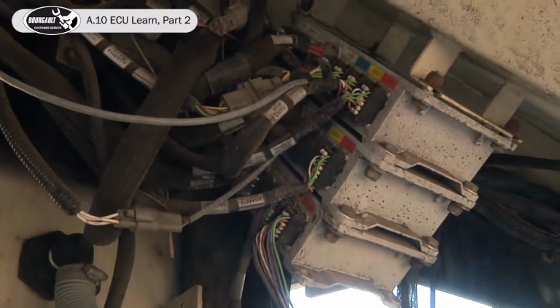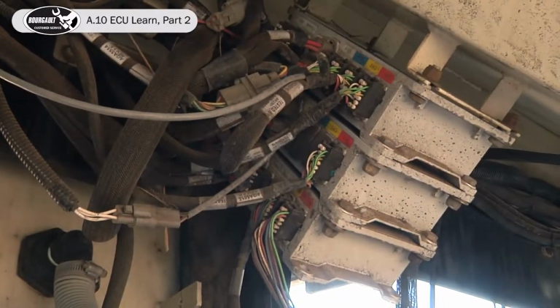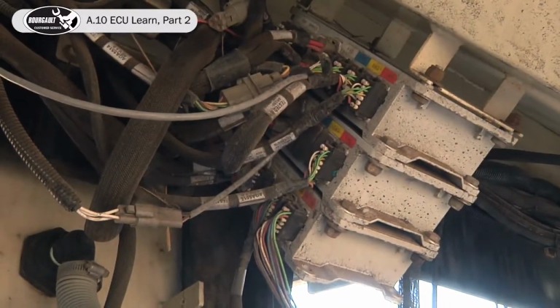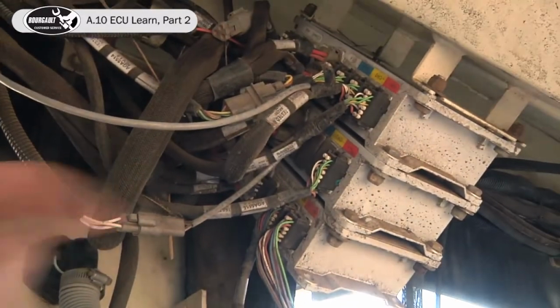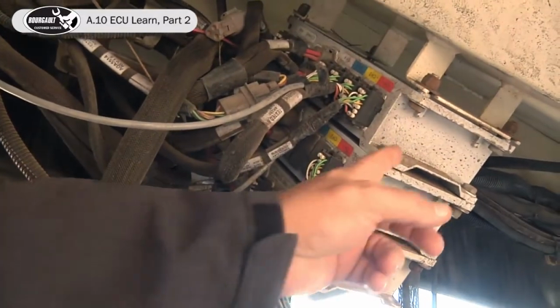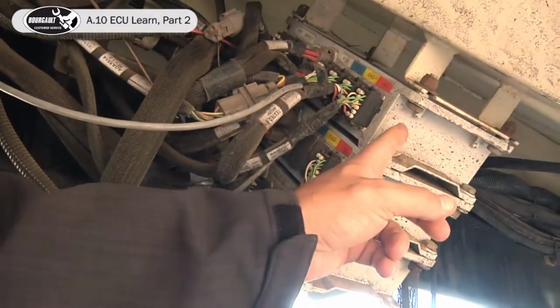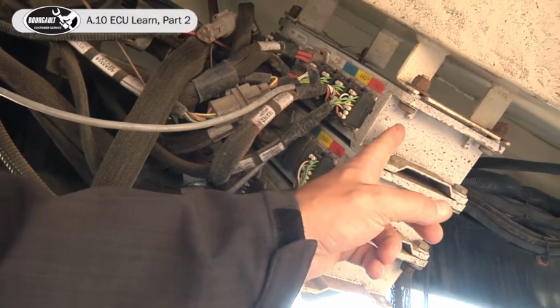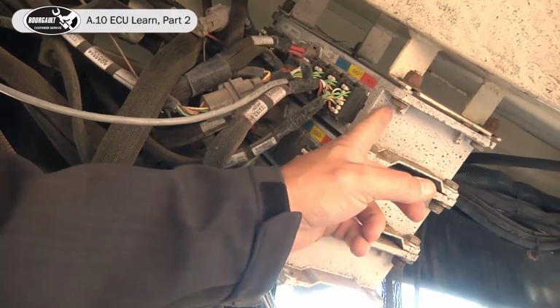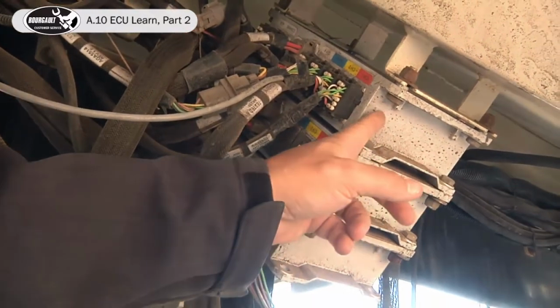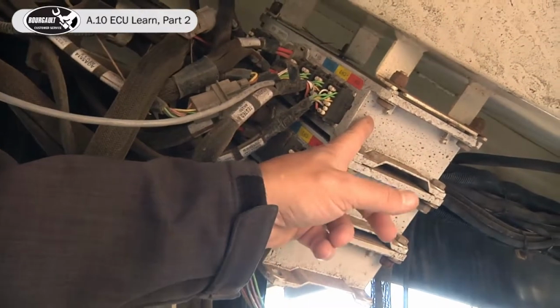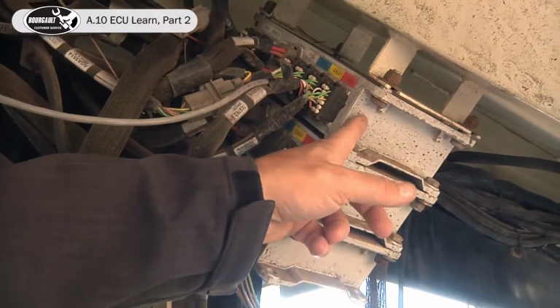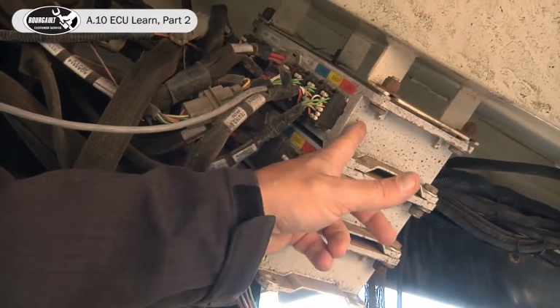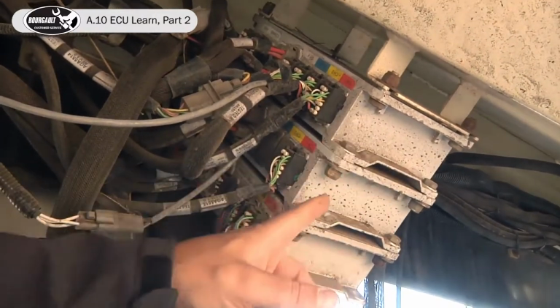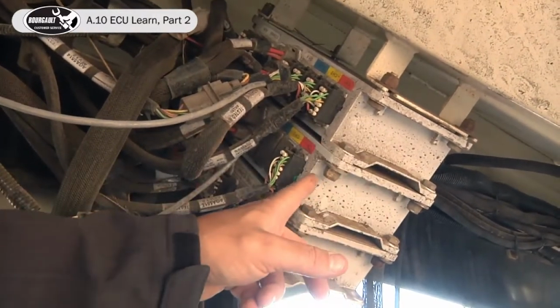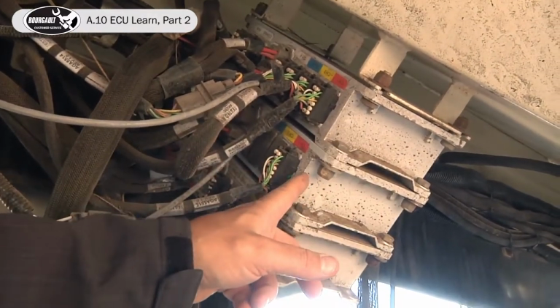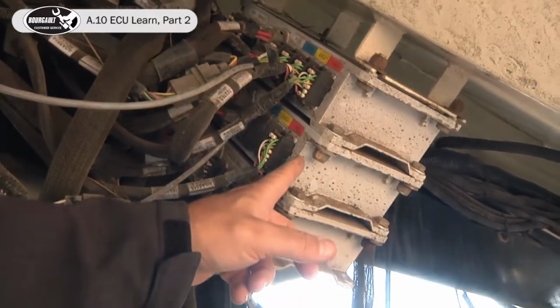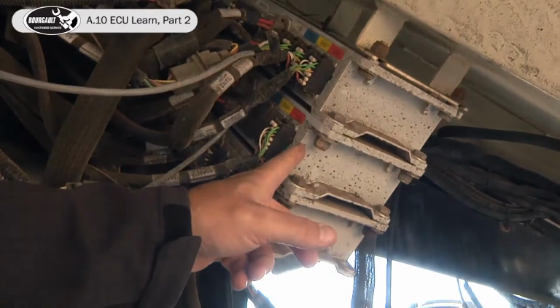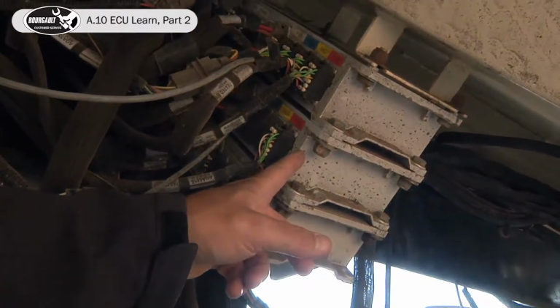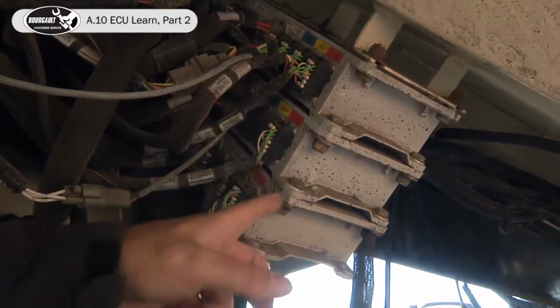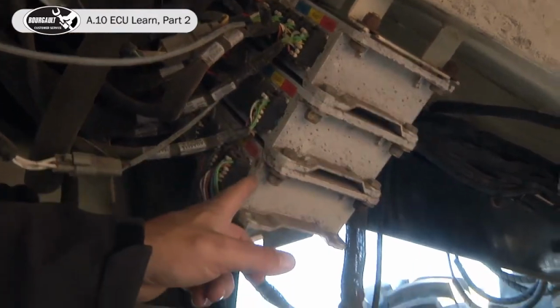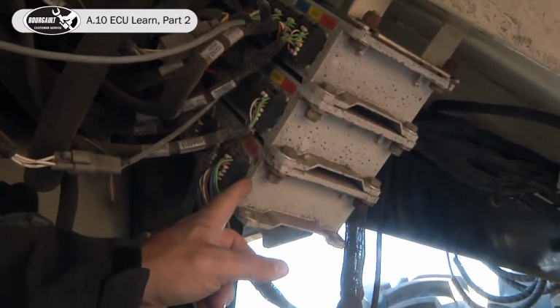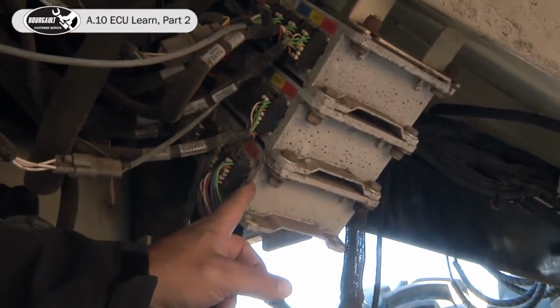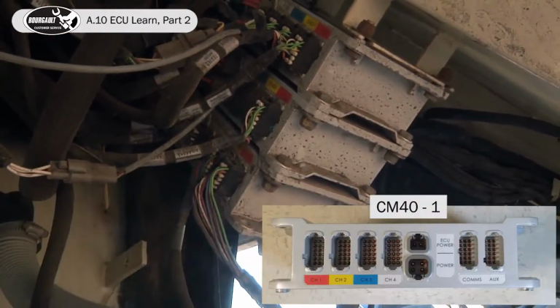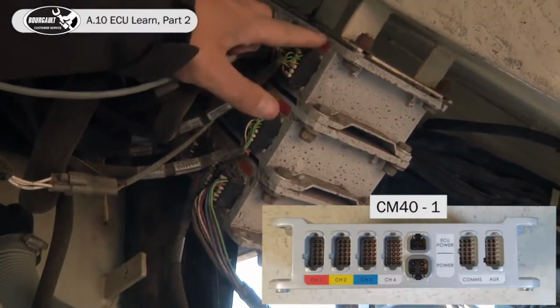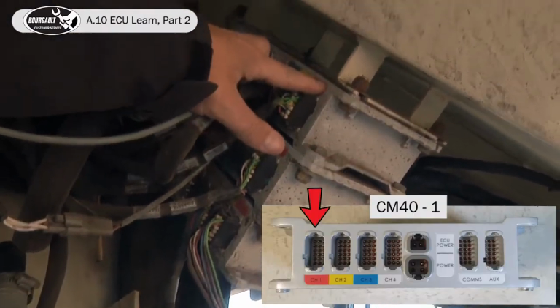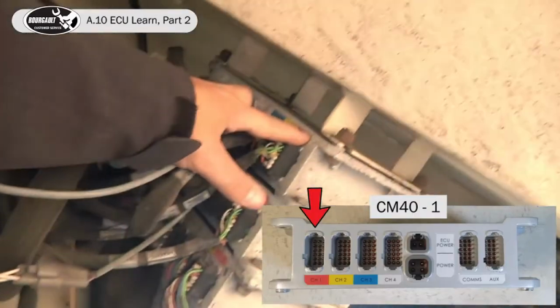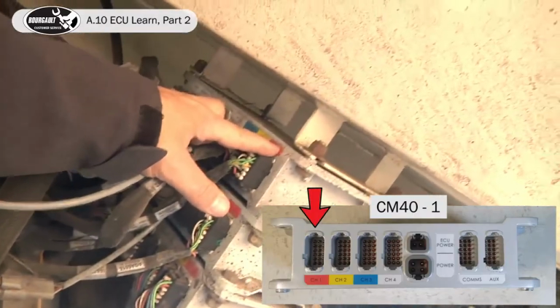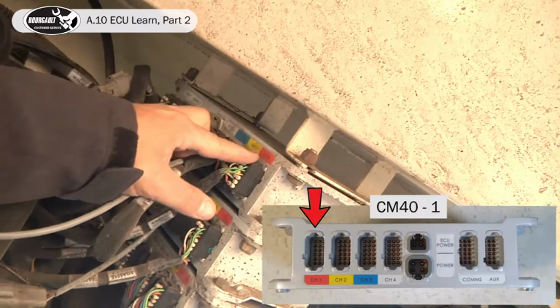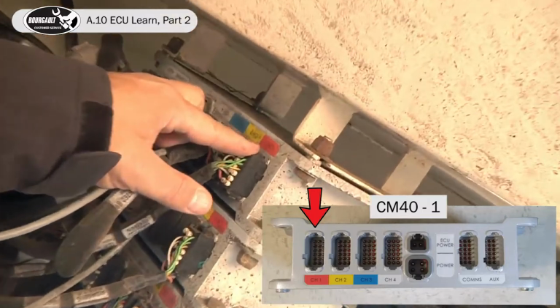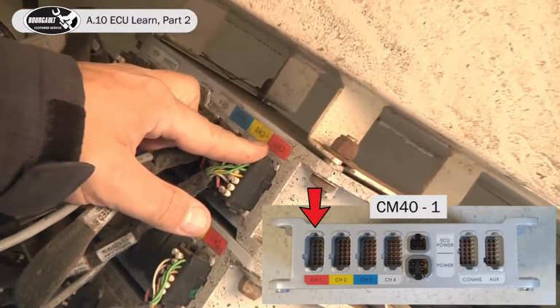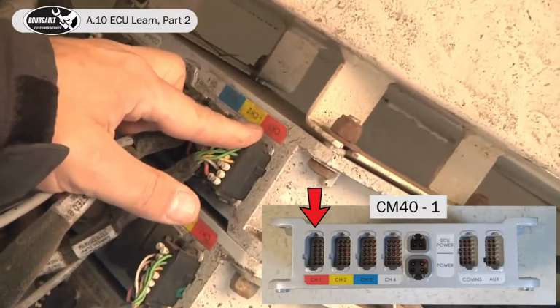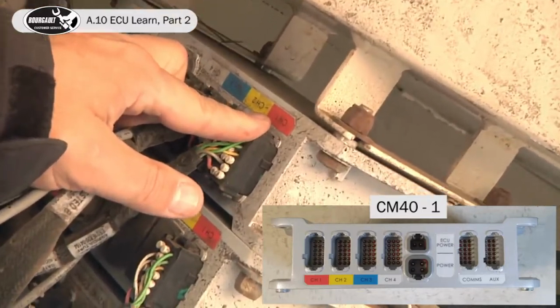On your tank you have your three ECUs: the CM40 number one, CM40 number two, and the EM24. Channel one corresponds with drive one that we see on our monitor.